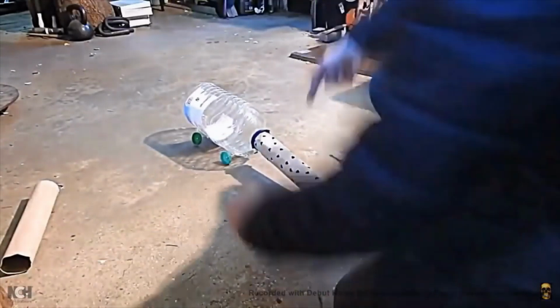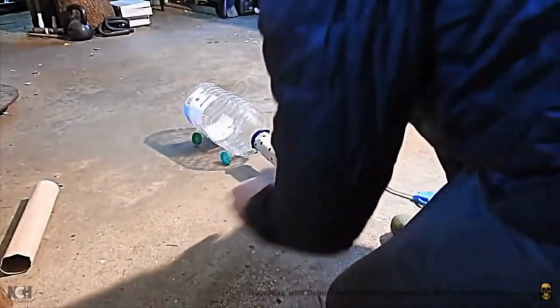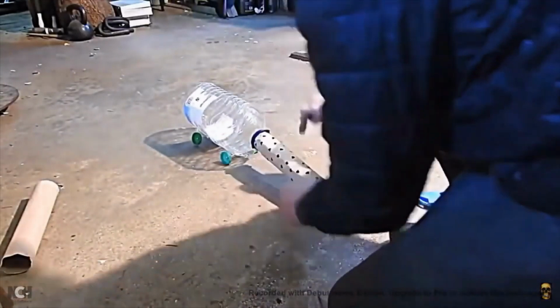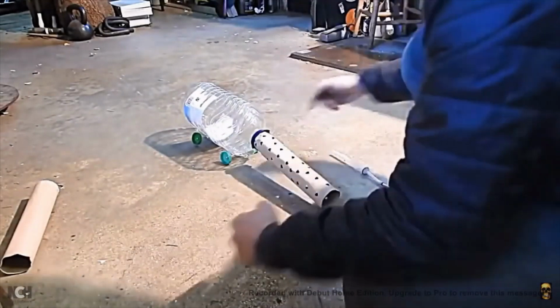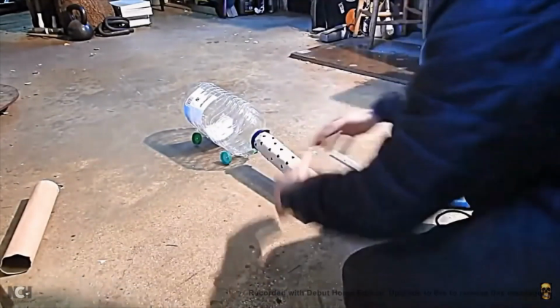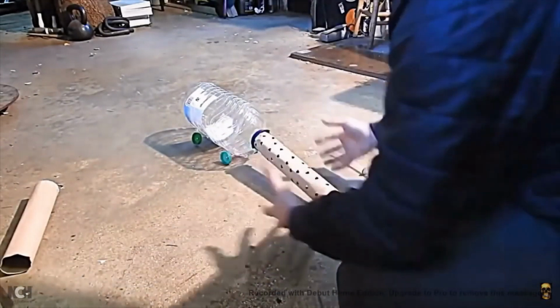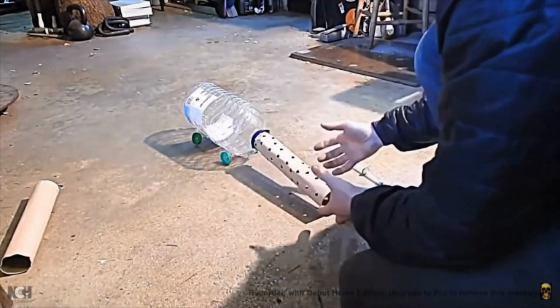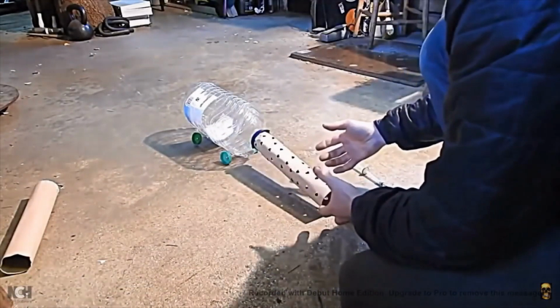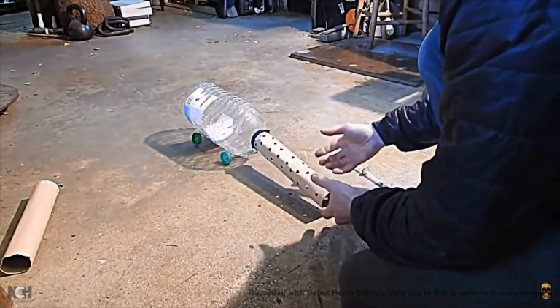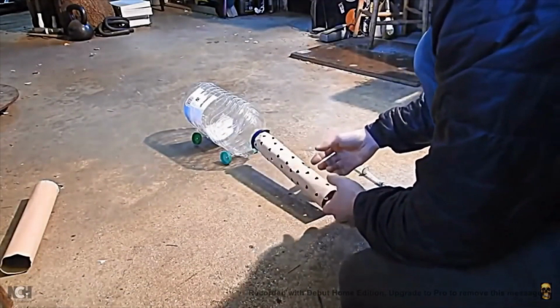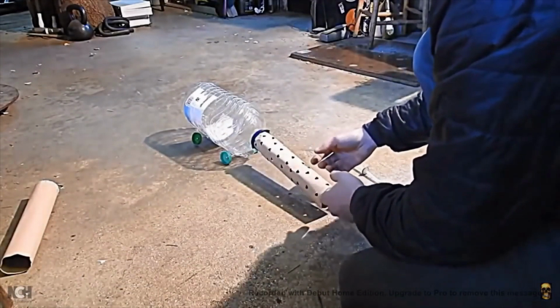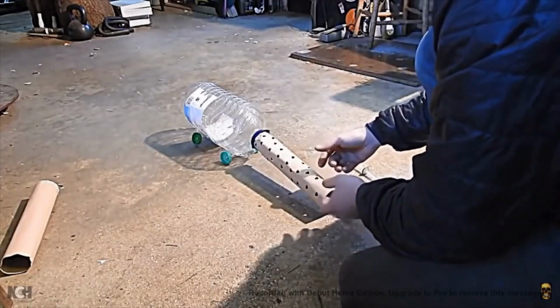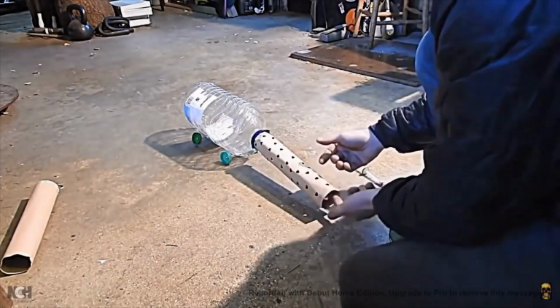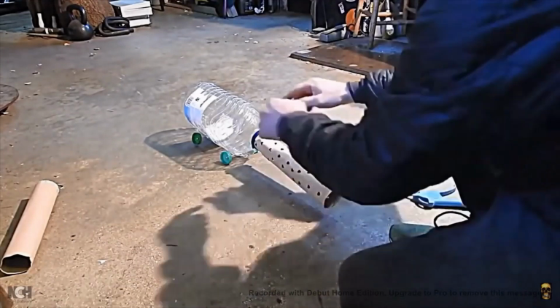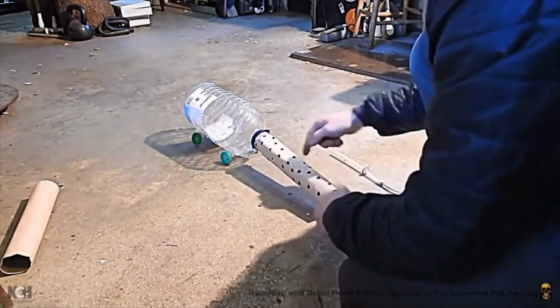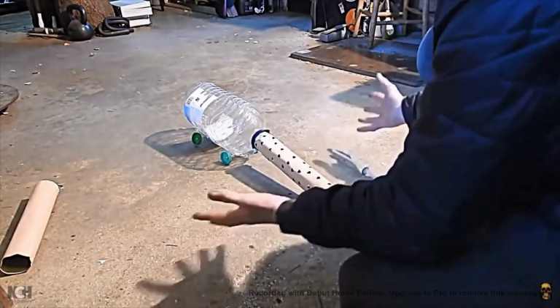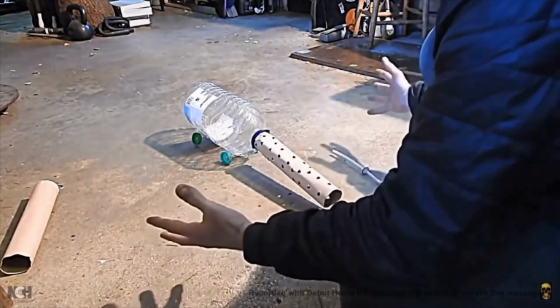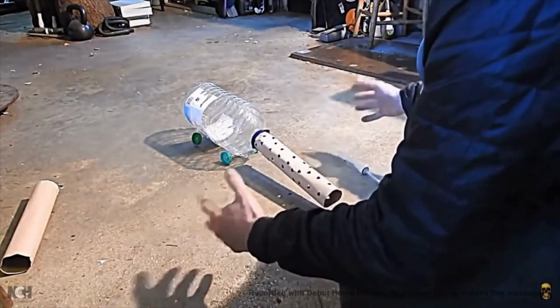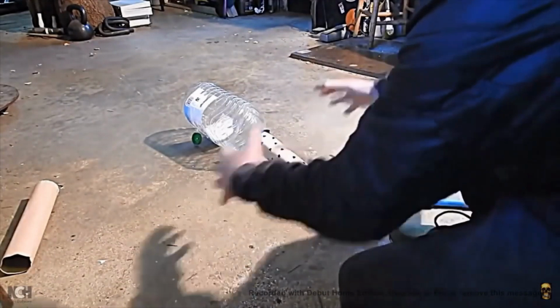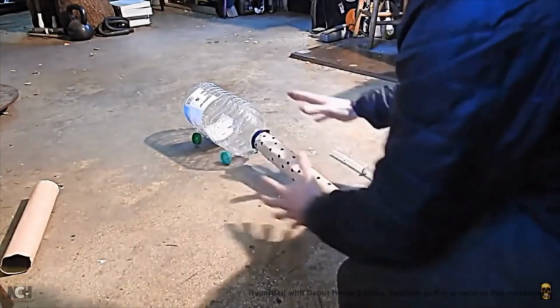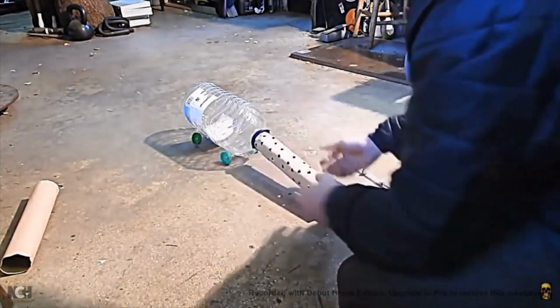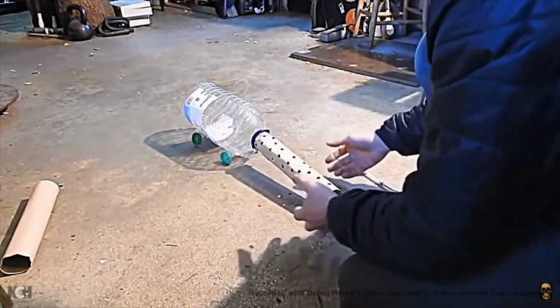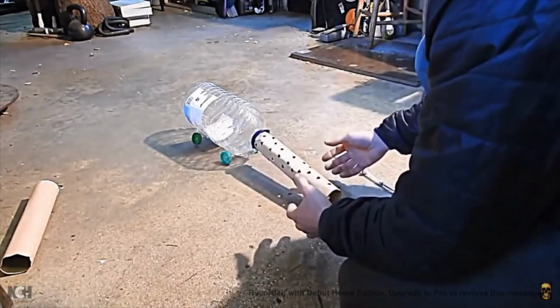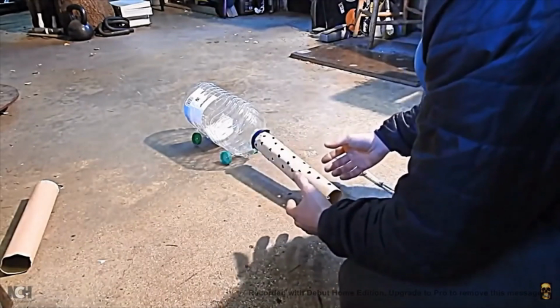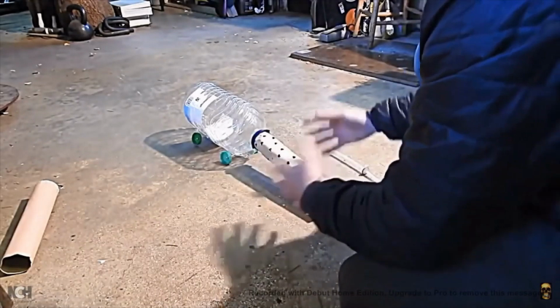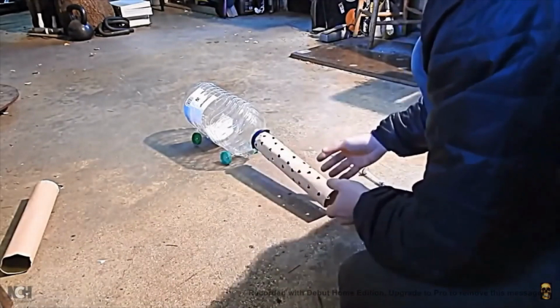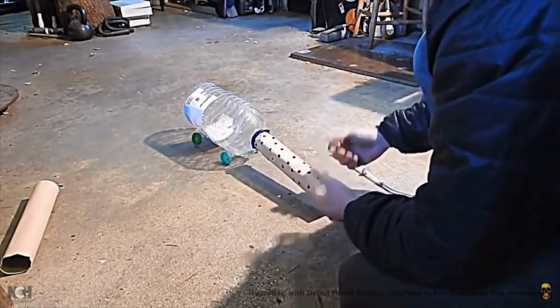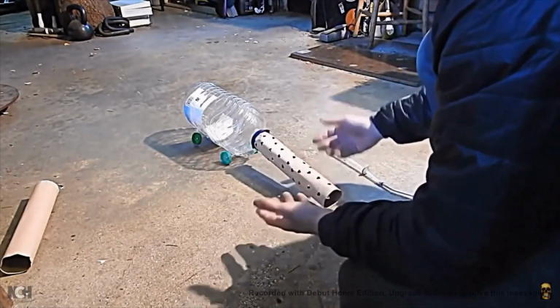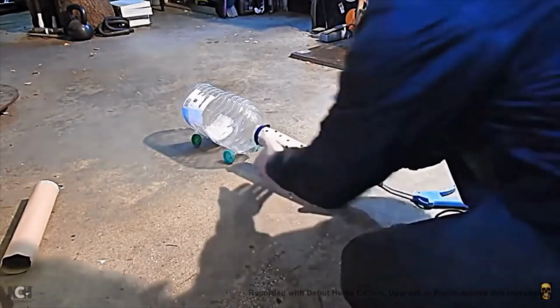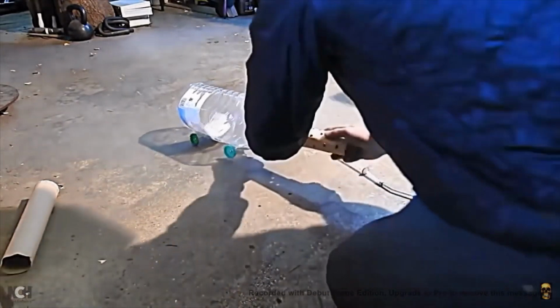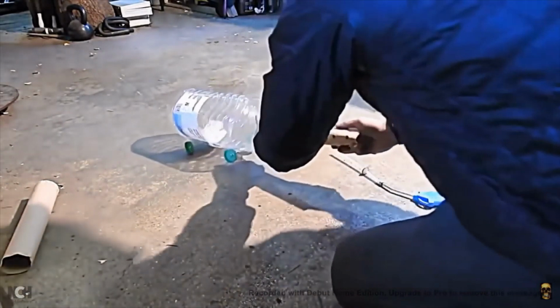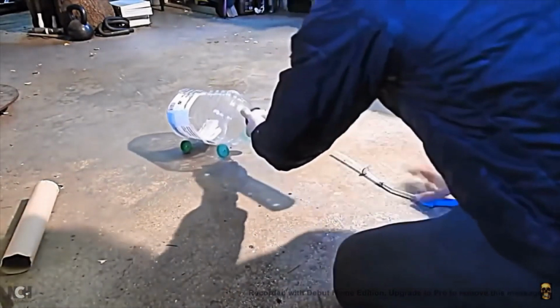Air pressure is immediately filling this. Essentially, inside there is the same pressure as out here — there's no stop on it, there's no restriction. It moves.